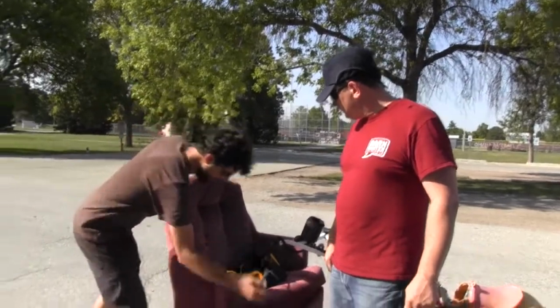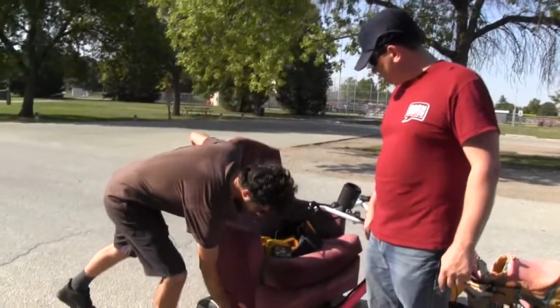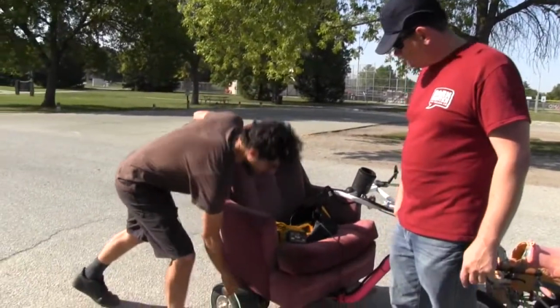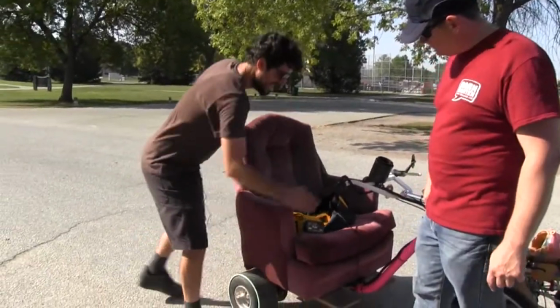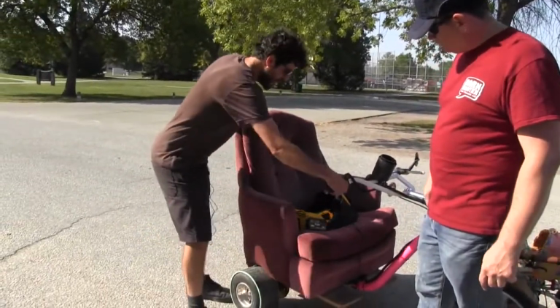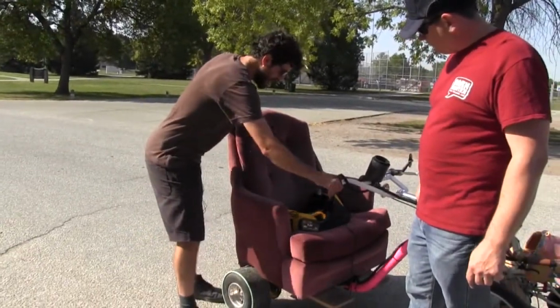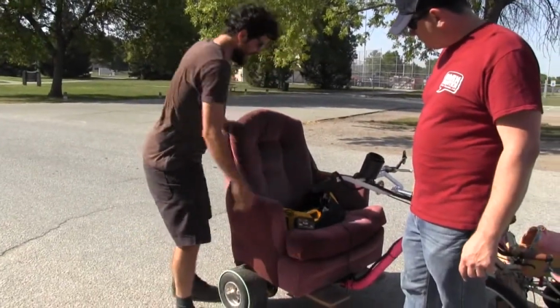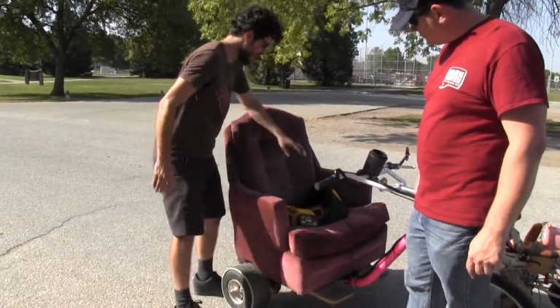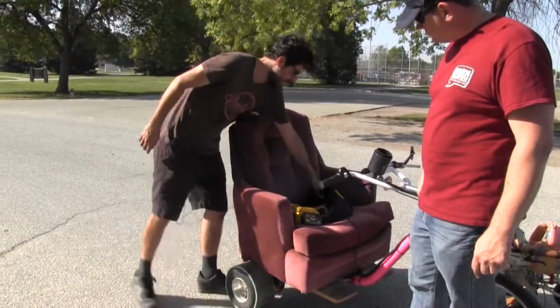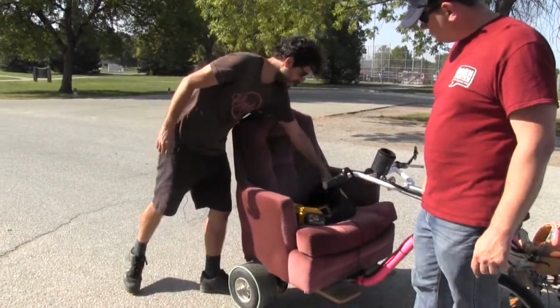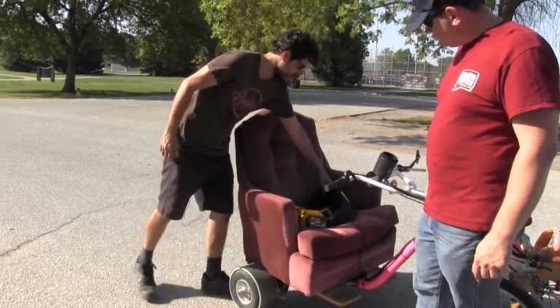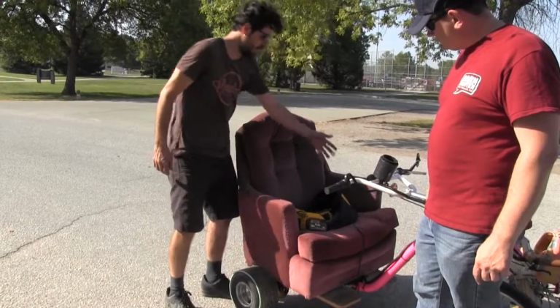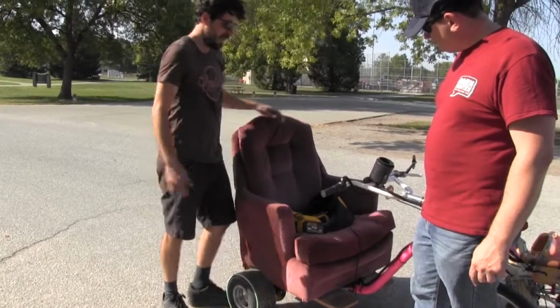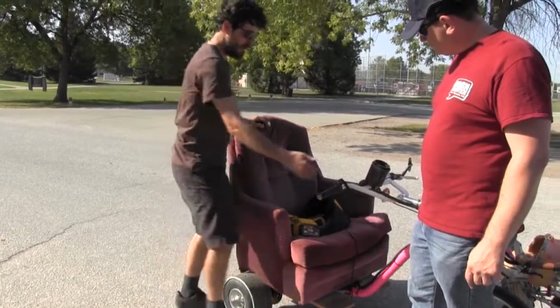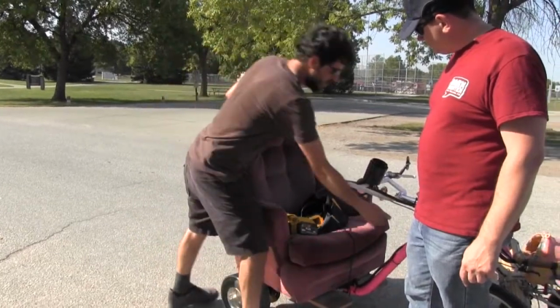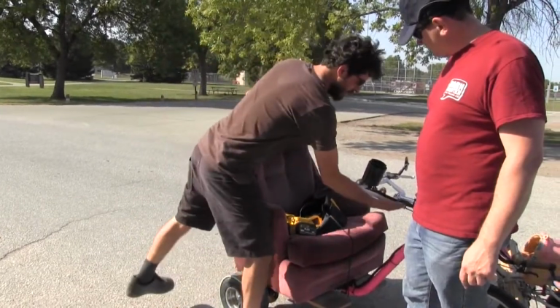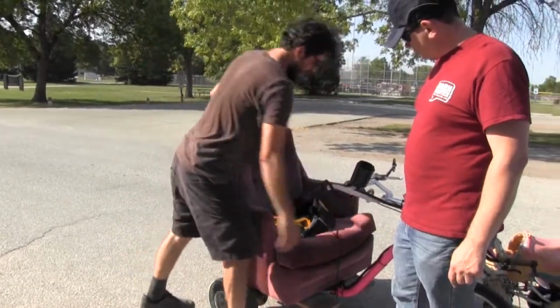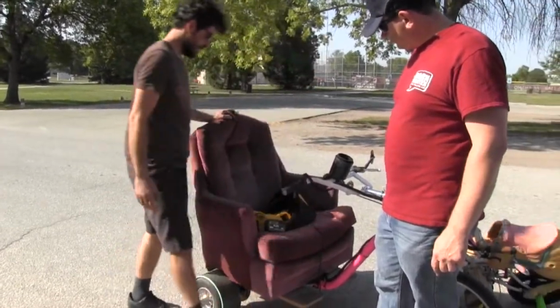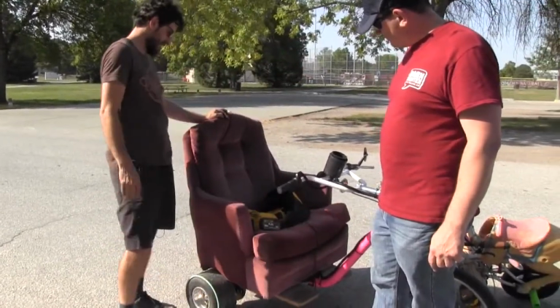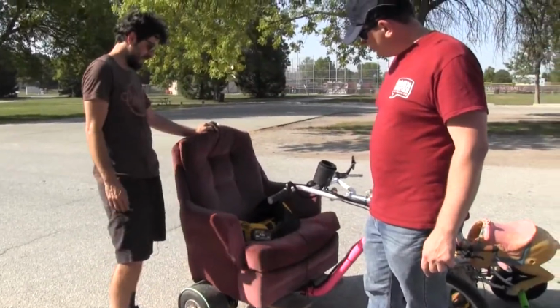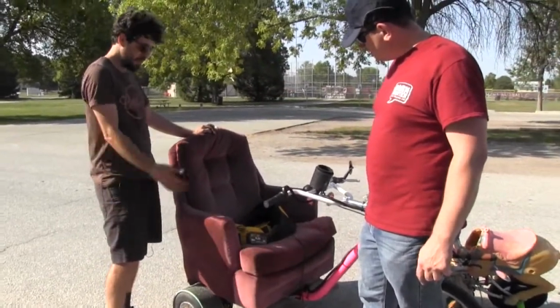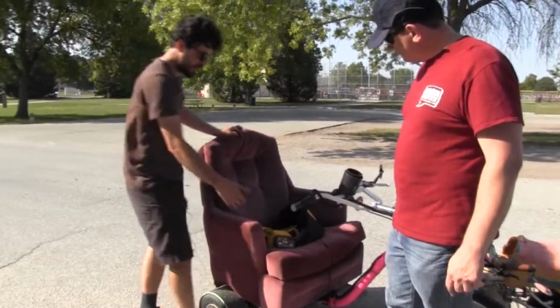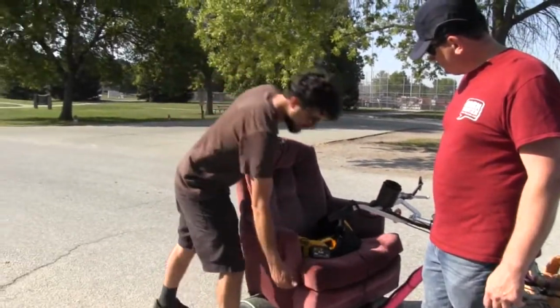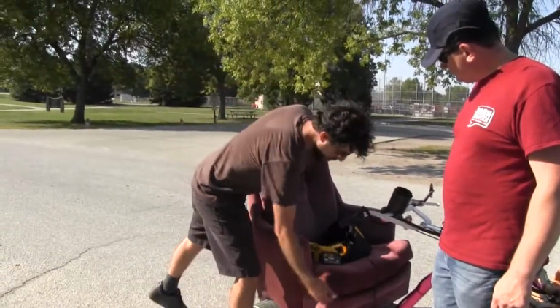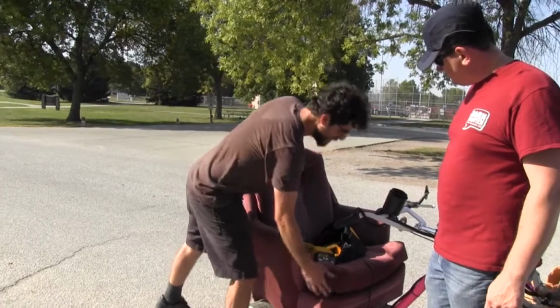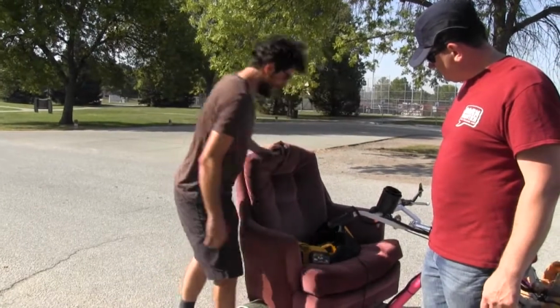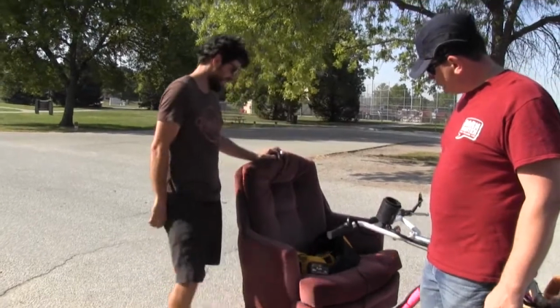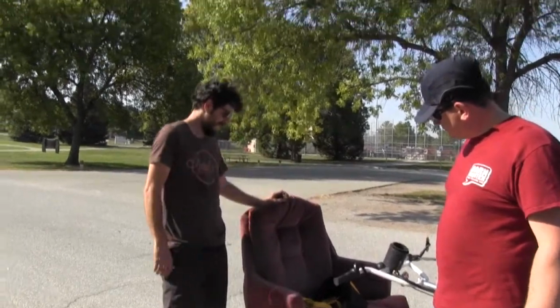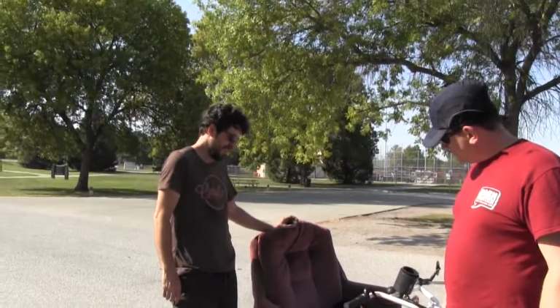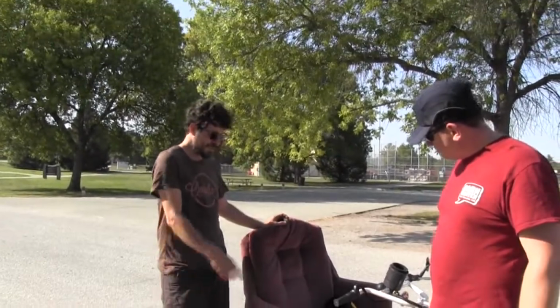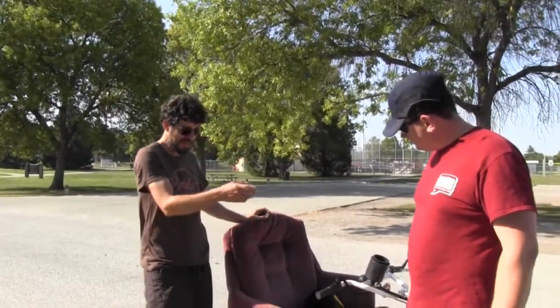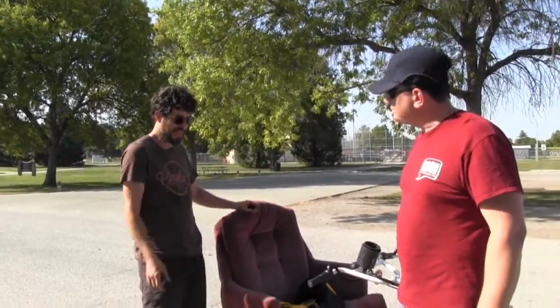It runs into a little motor underneath, you've got a throttle here, and this bag I just came up with — I've been mounting it underneath here, but someday I'm gonna try and mount it underneath the chair, although like on the skateboard I kind of like that you can see the DeWalt batteries.